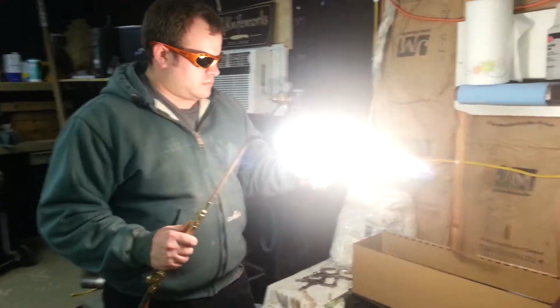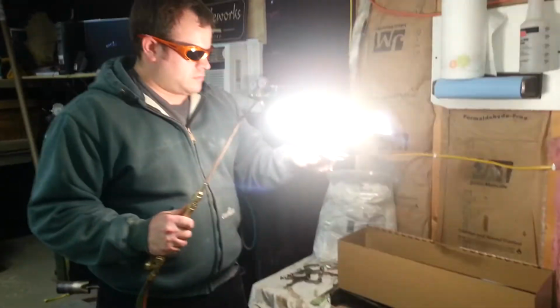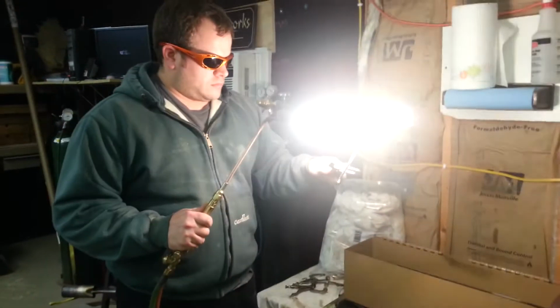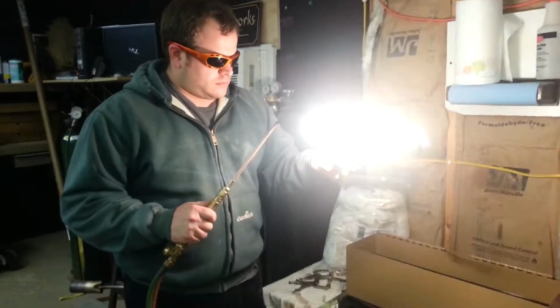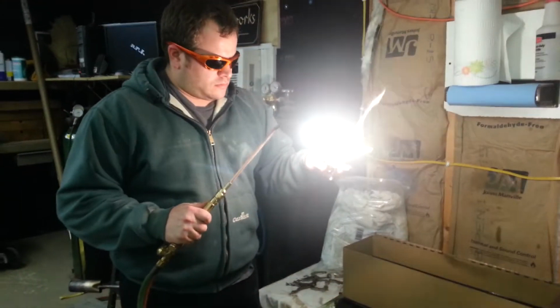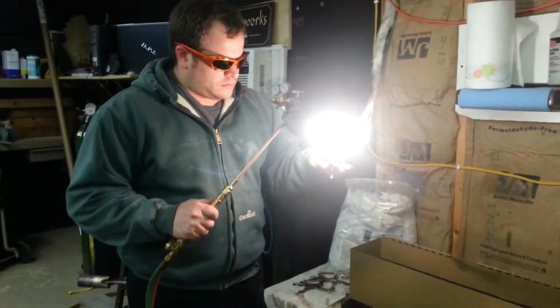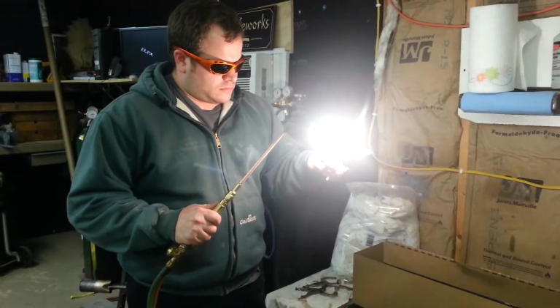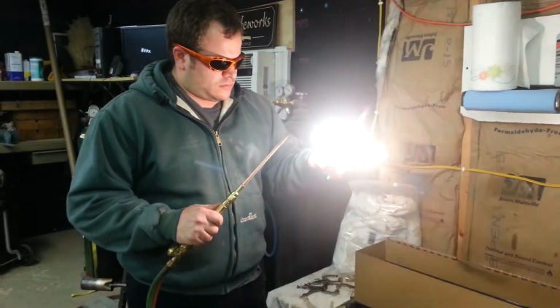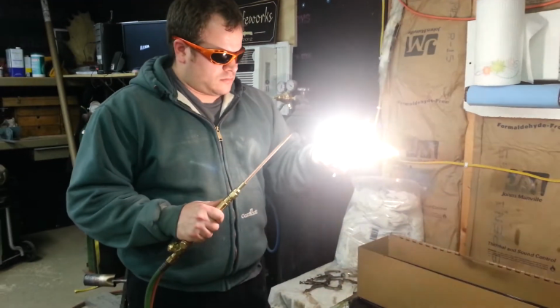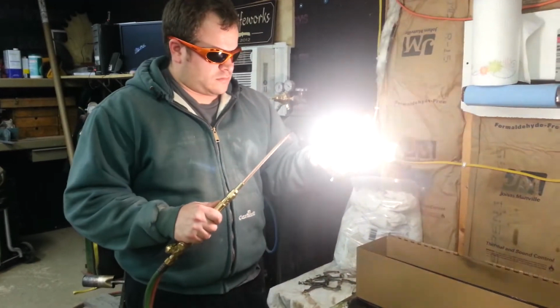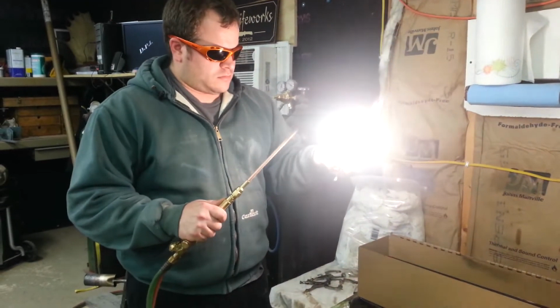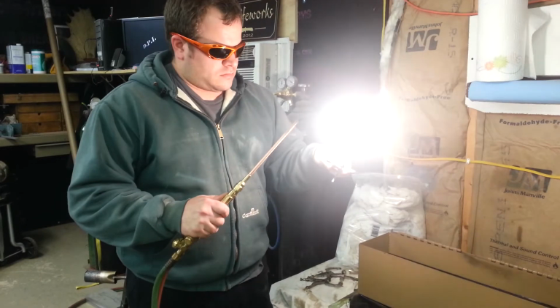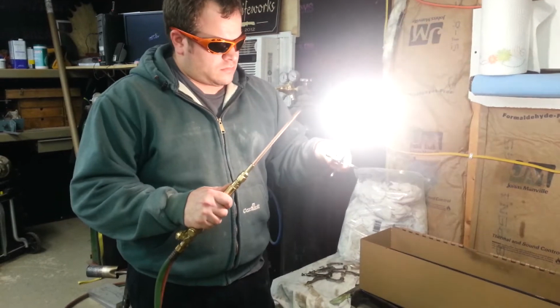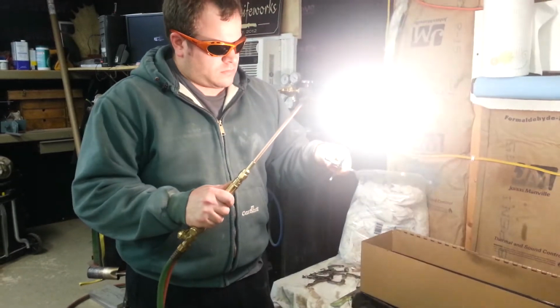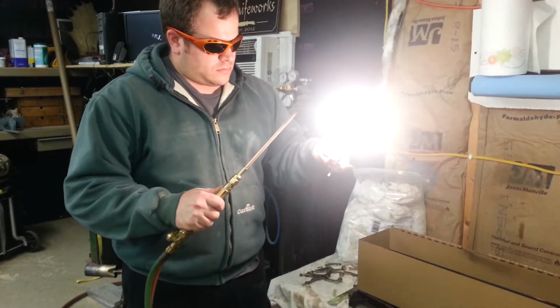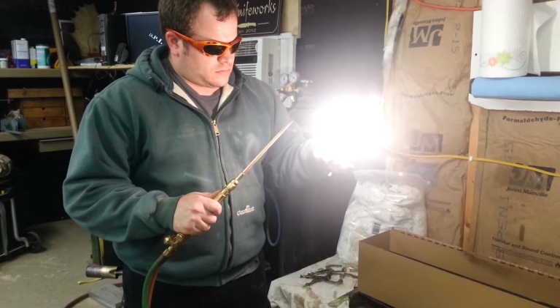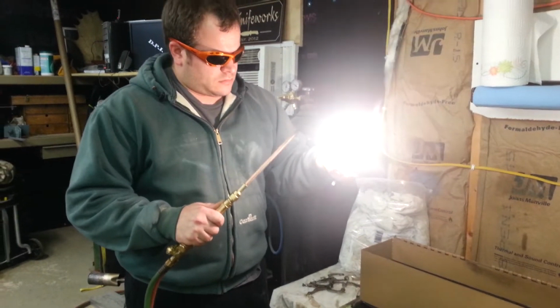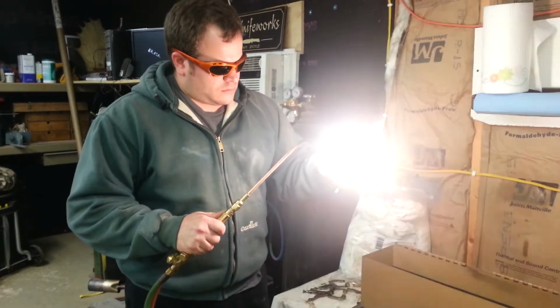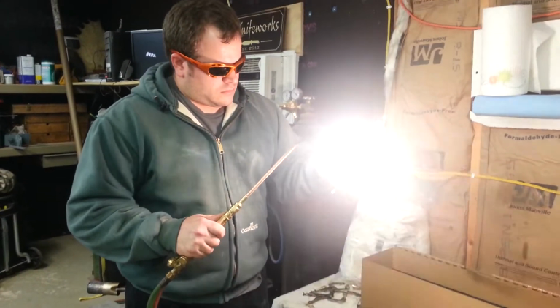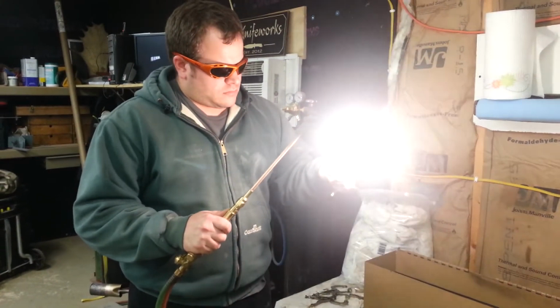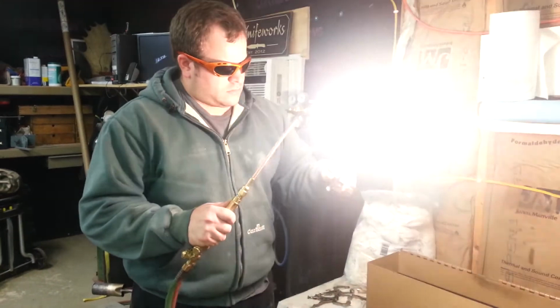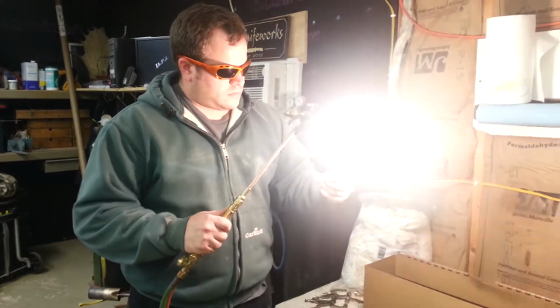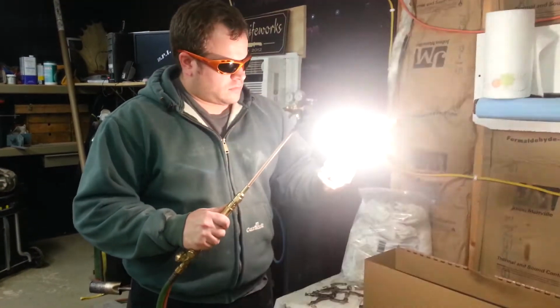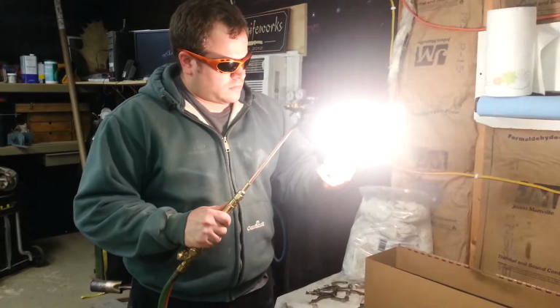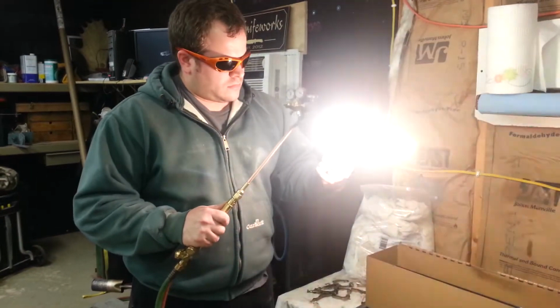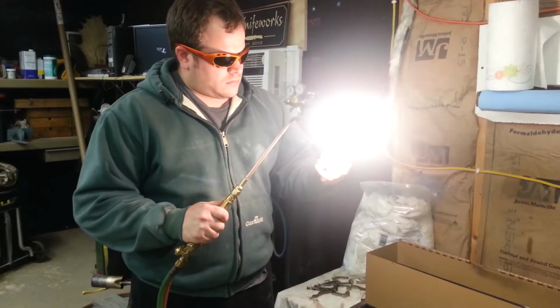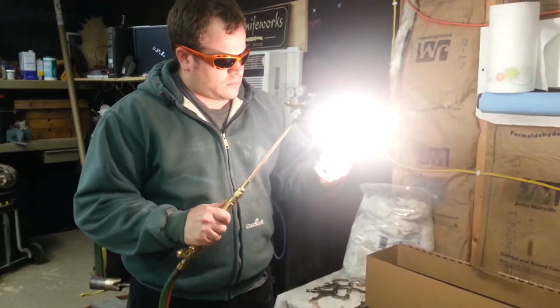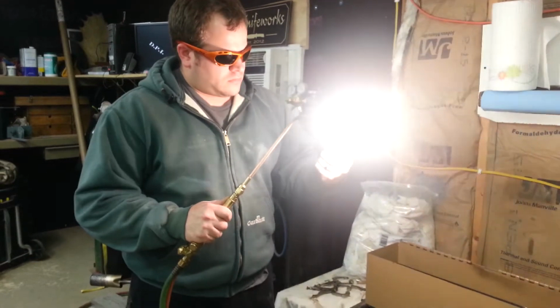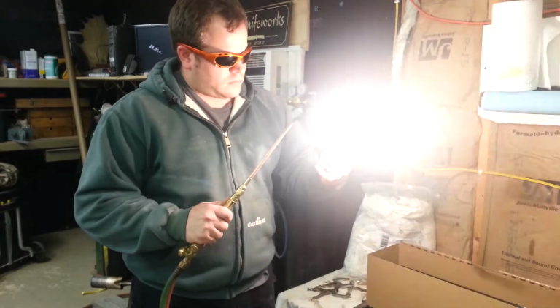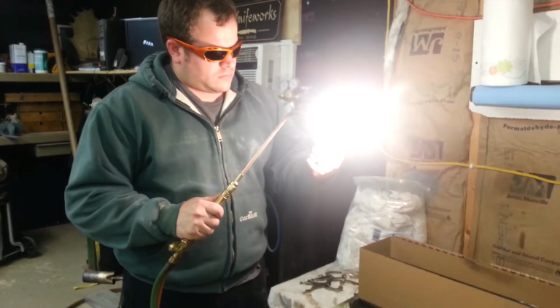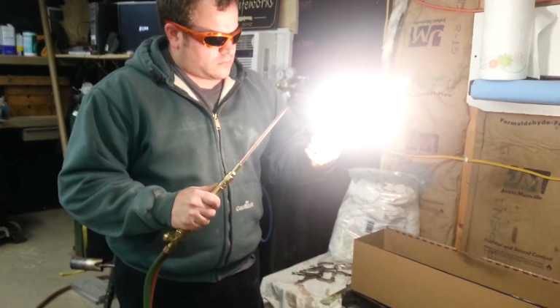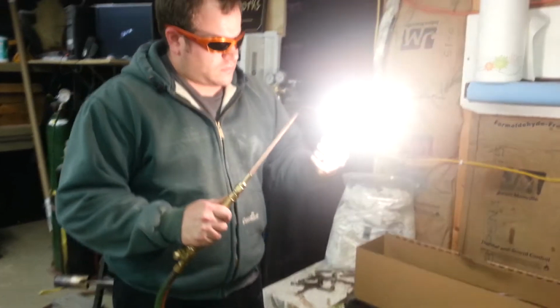JC Knifeworks. Kurt's doing some differential edge hardening on a couple of Damascus blades that I ground.